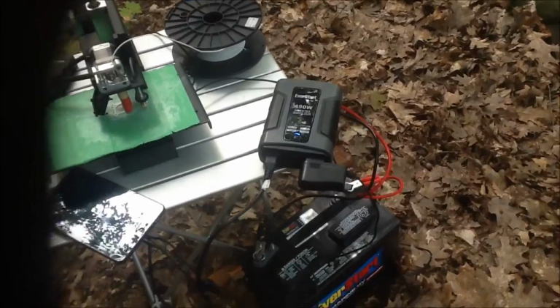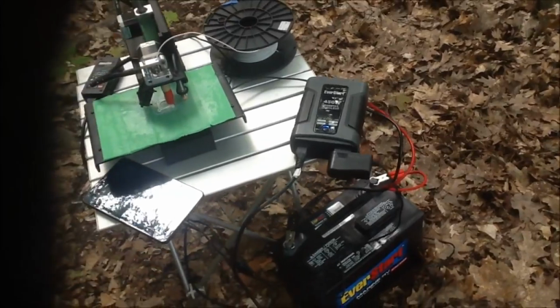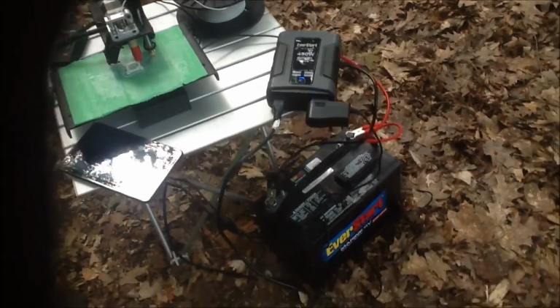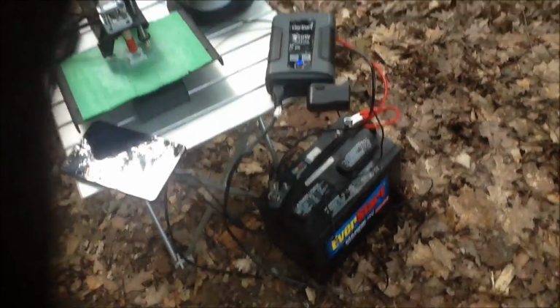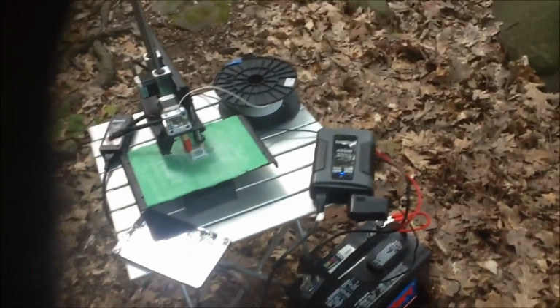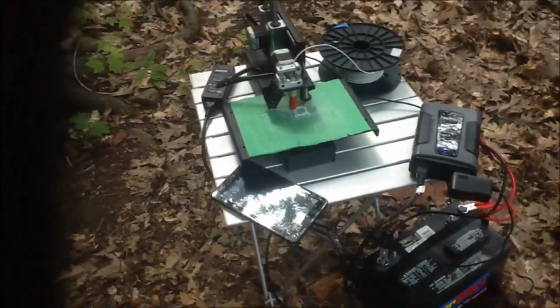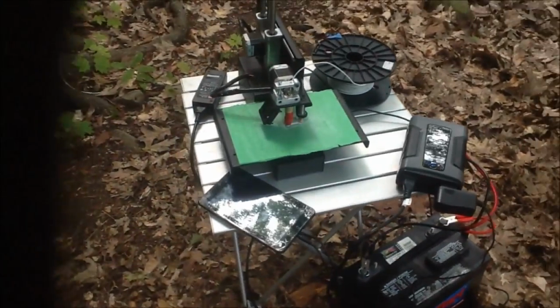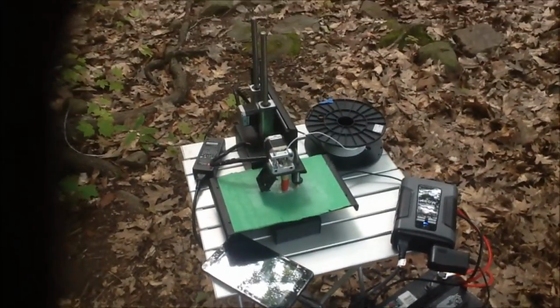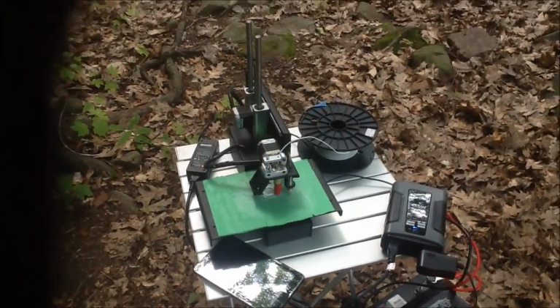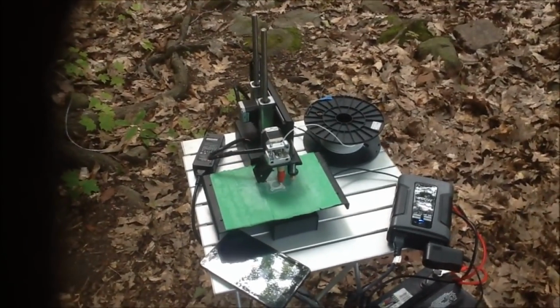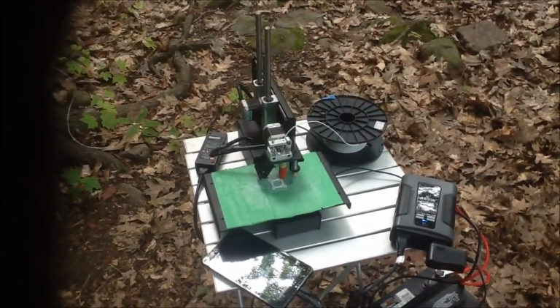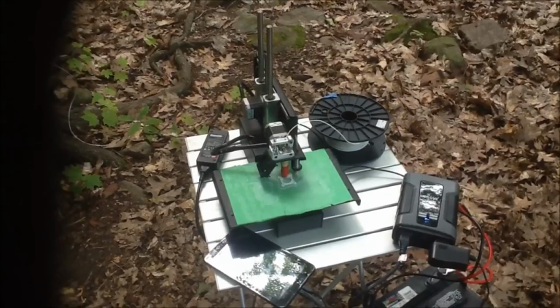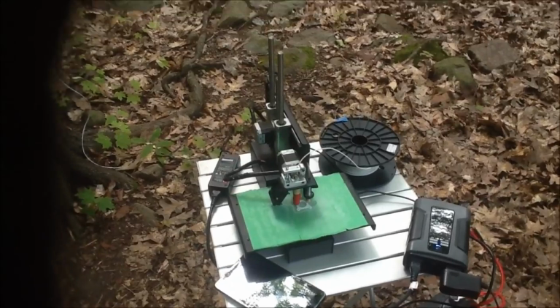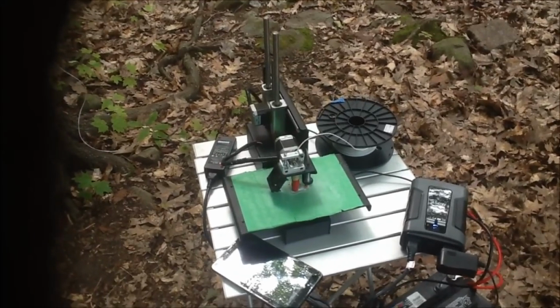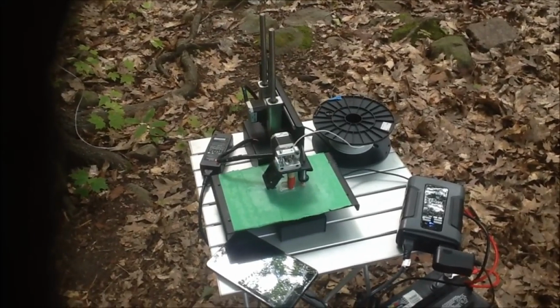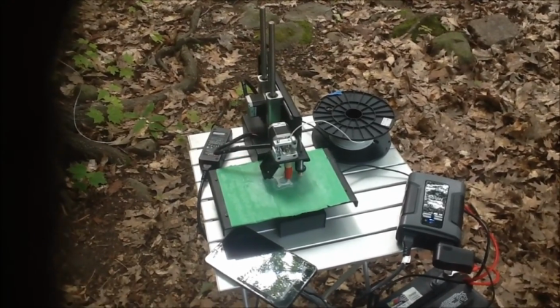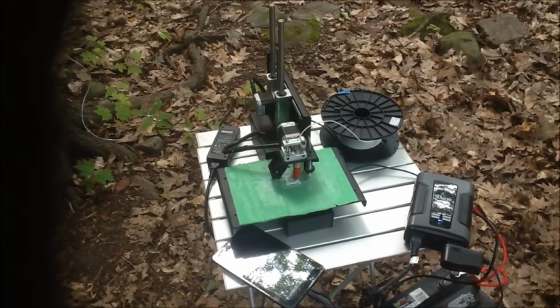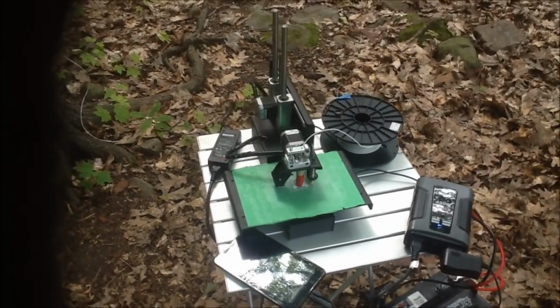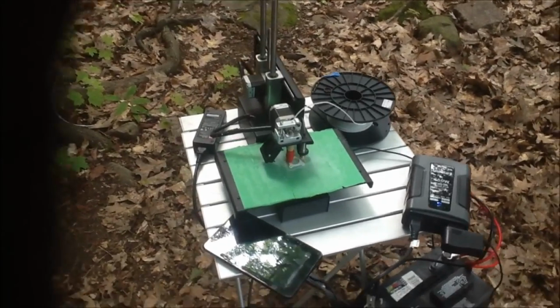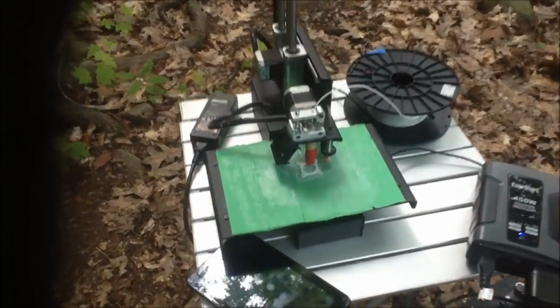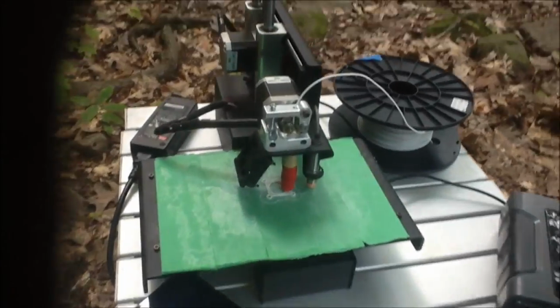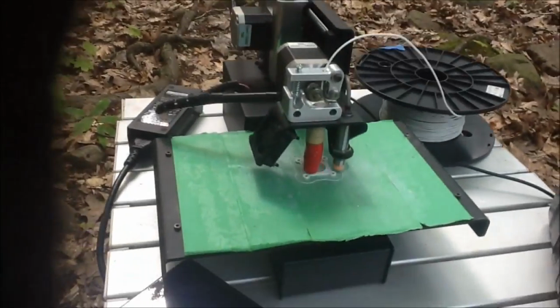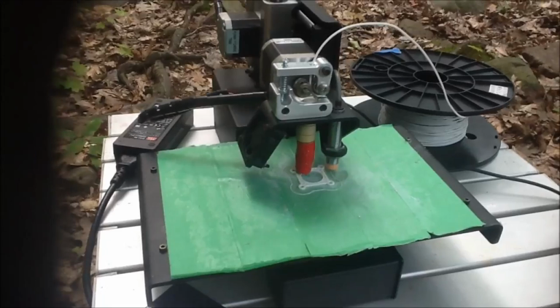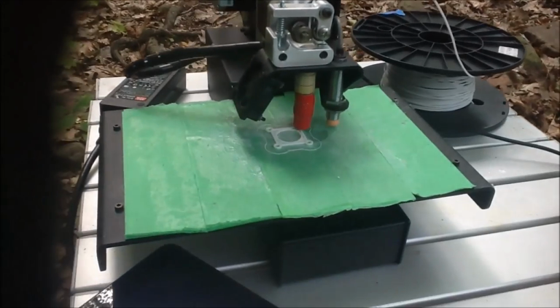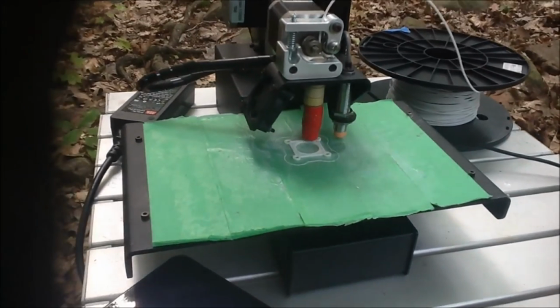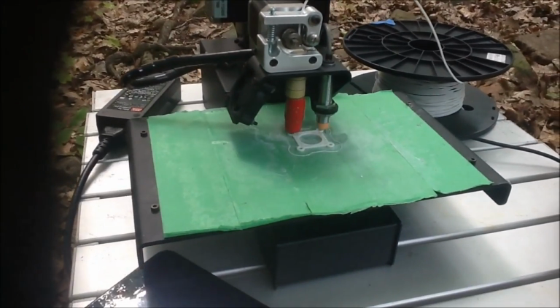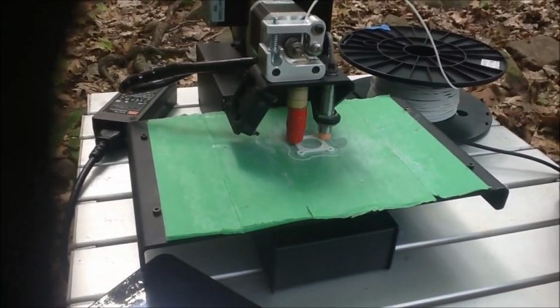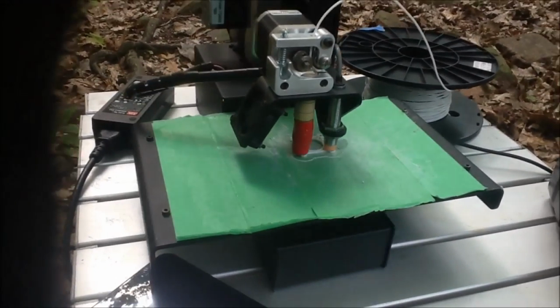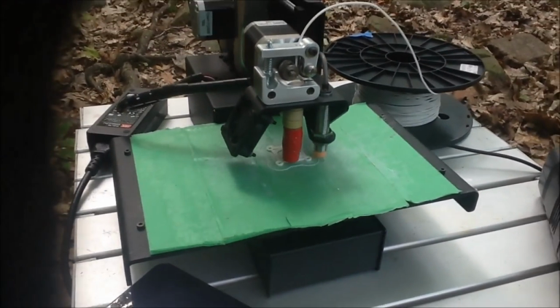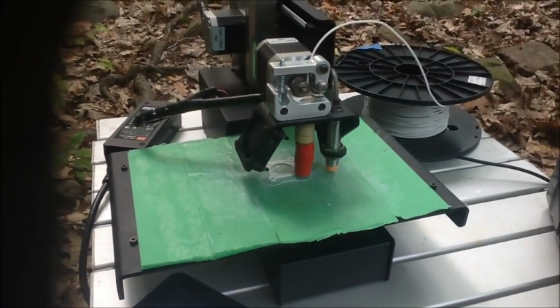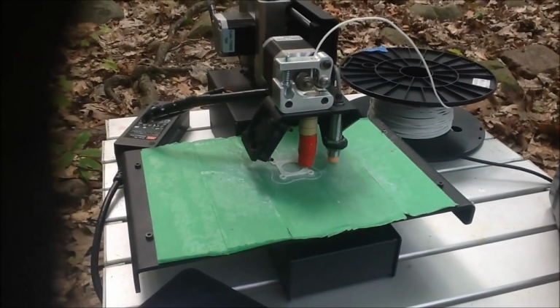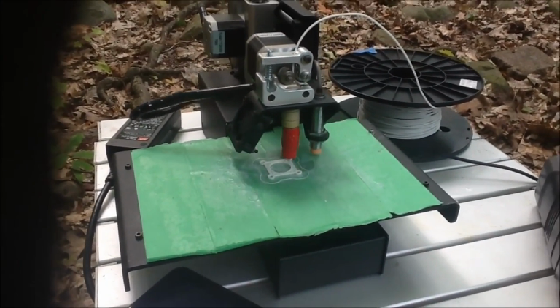We're using that power supply to run a PrintrBot Simple Metal 3D printer. As you can see here, we're printing a part for a wind turbine.